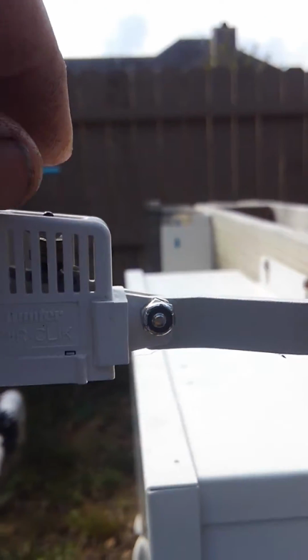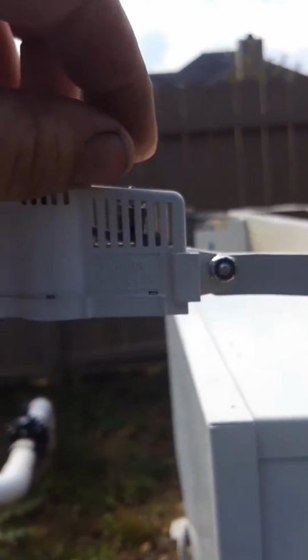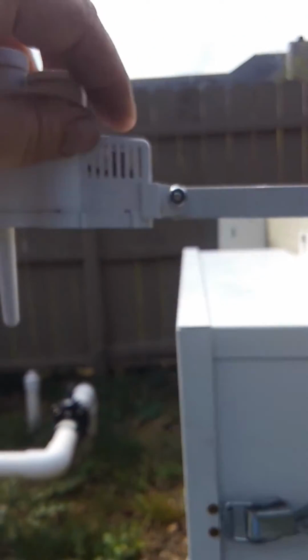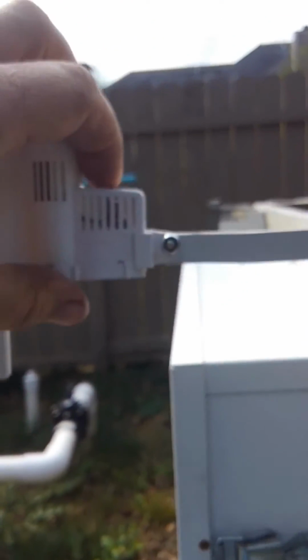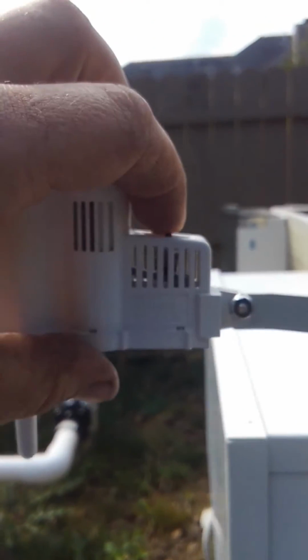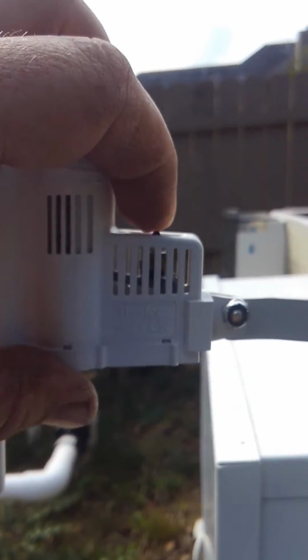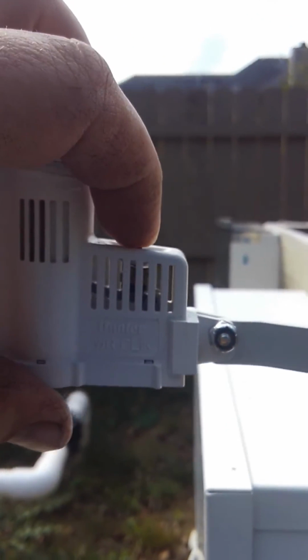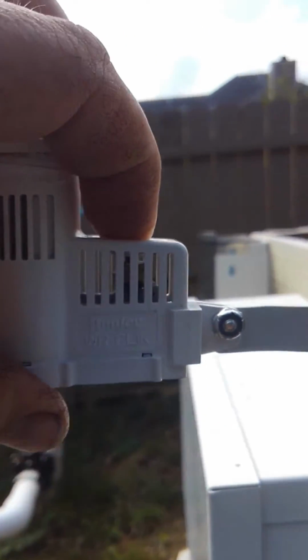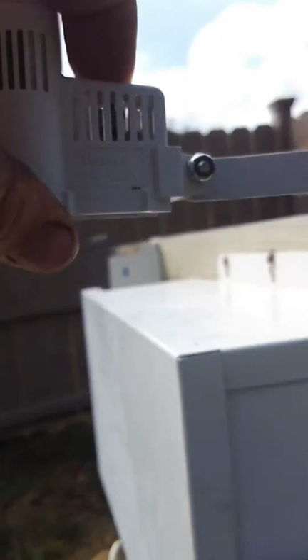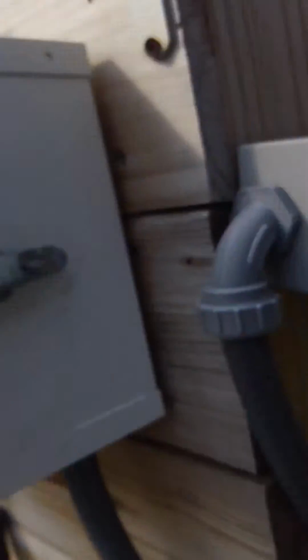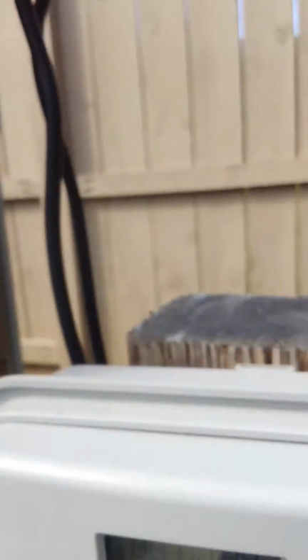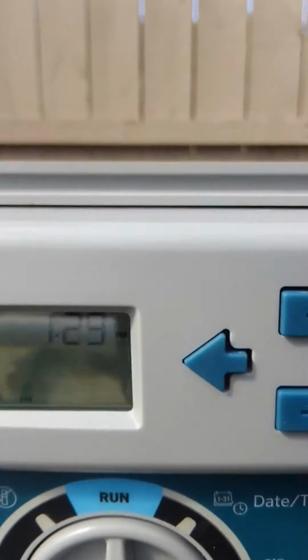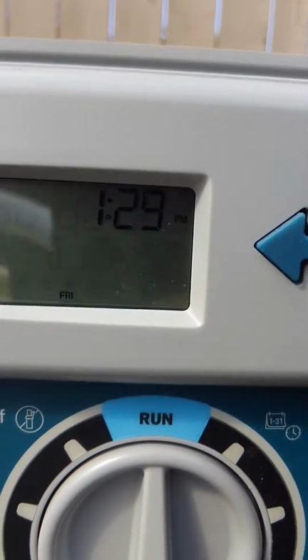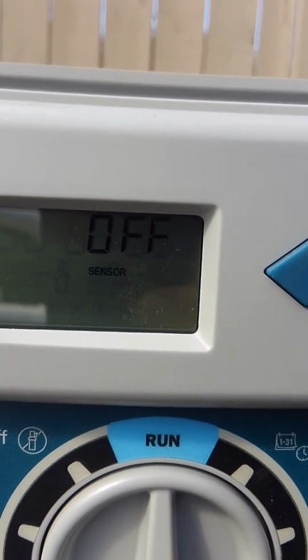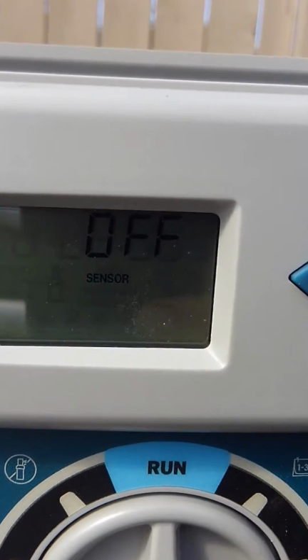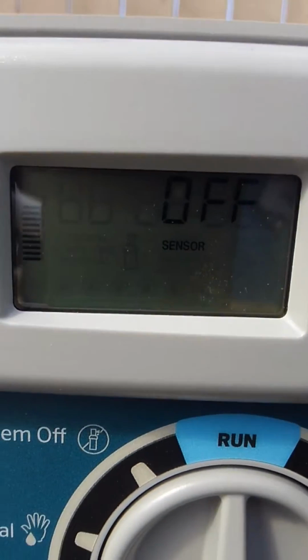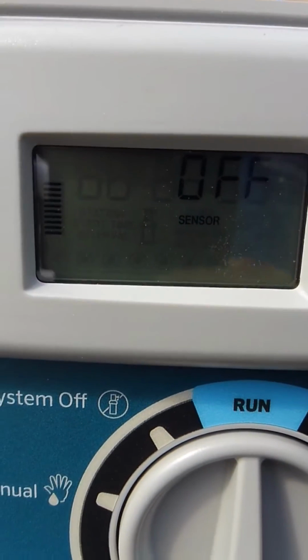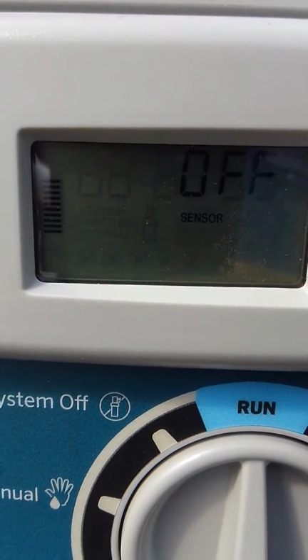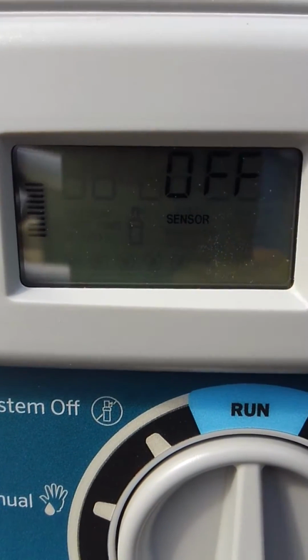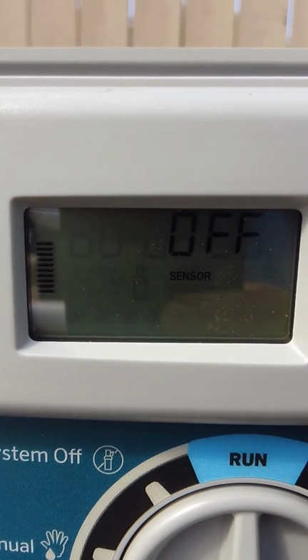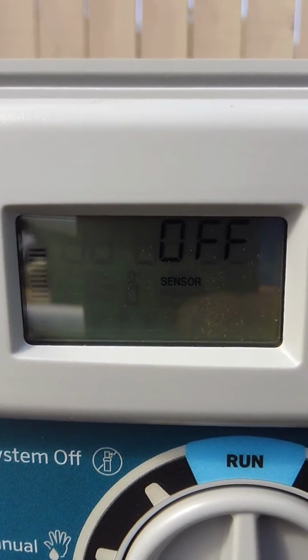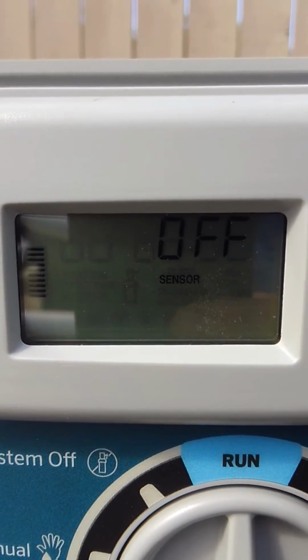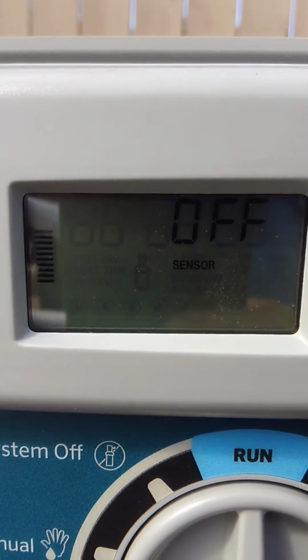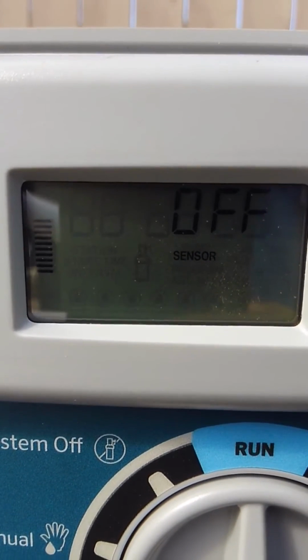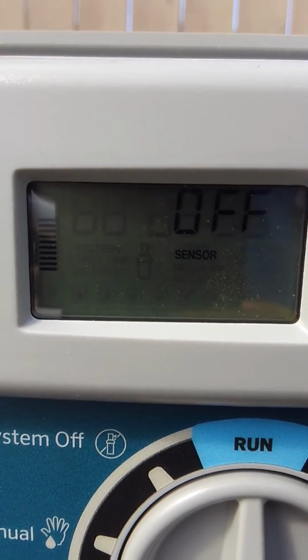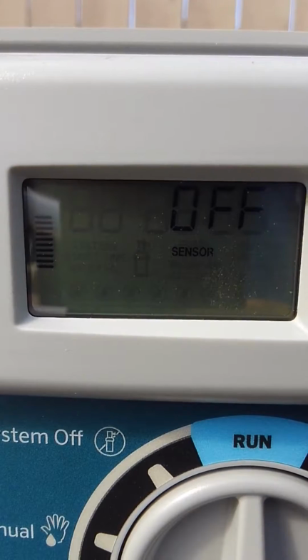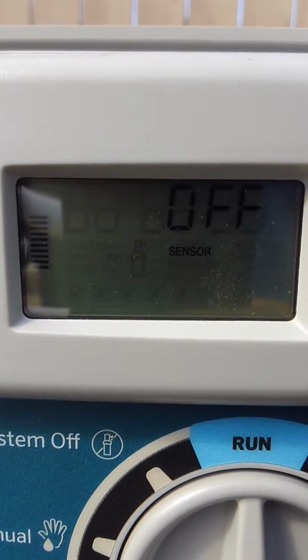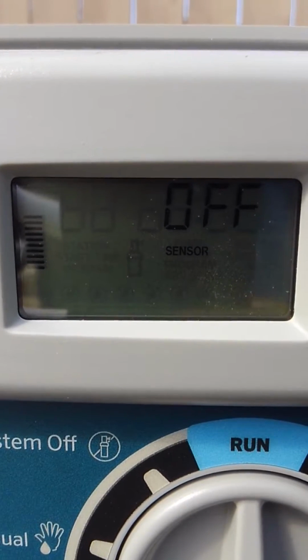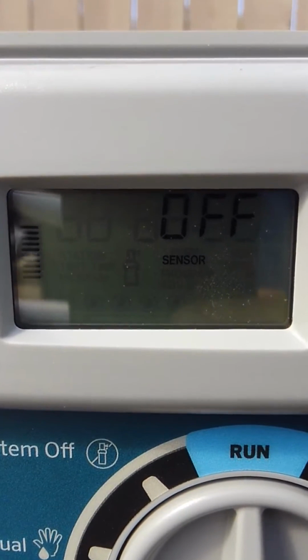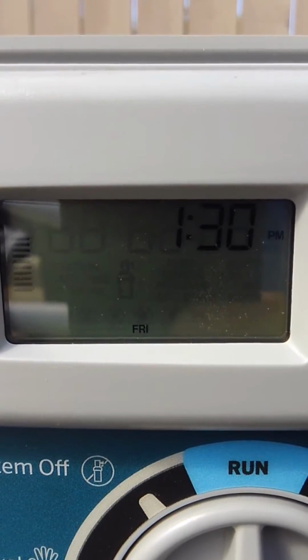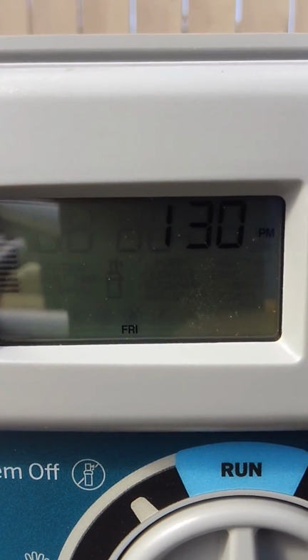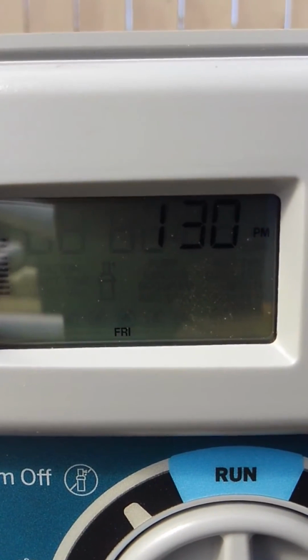To test it, I'll manually hit the switch and on the timer it should say 'sensor off,' and if I release the switch it'll go back to your normal time and show the time of day.